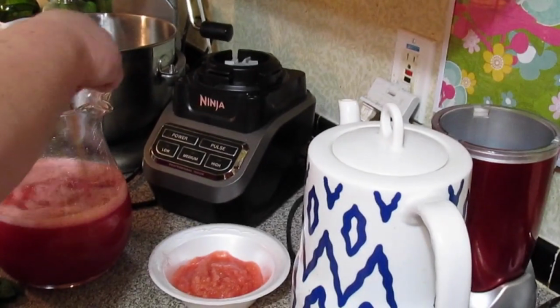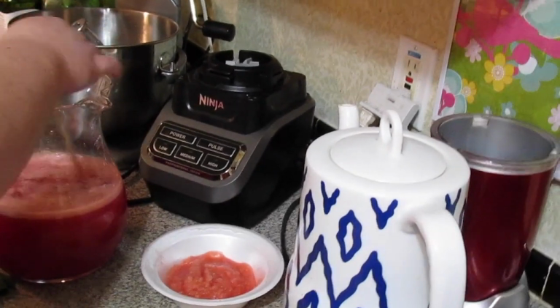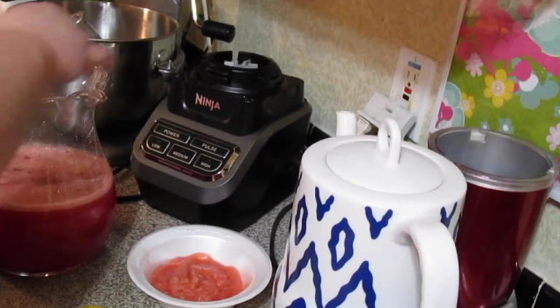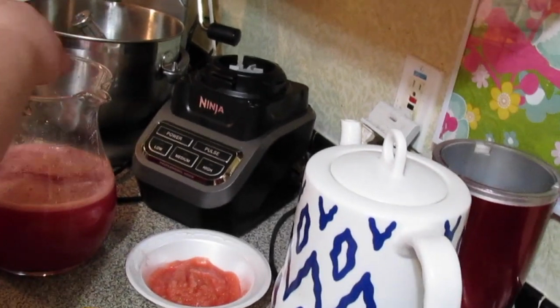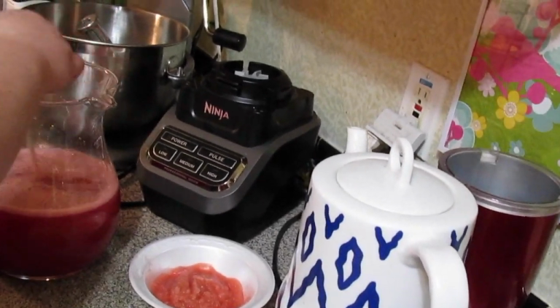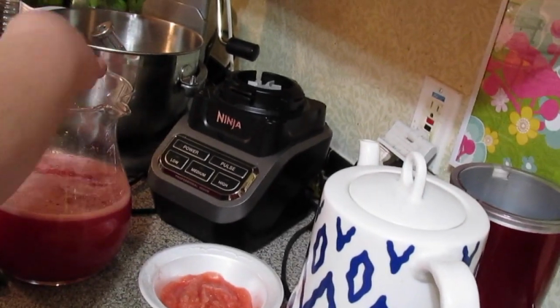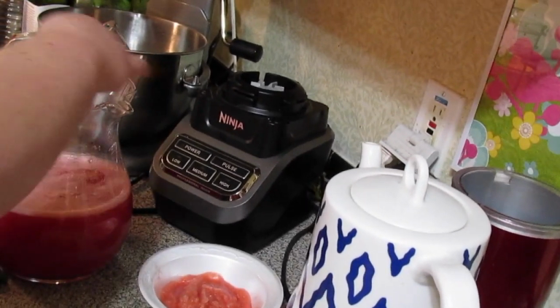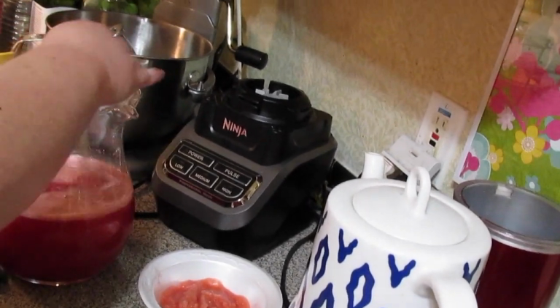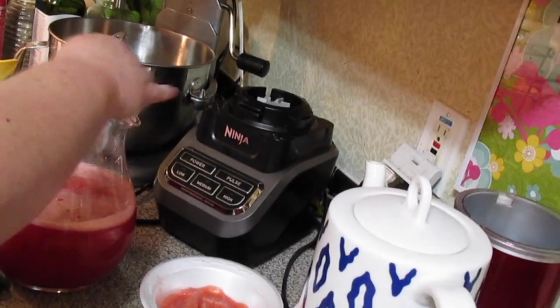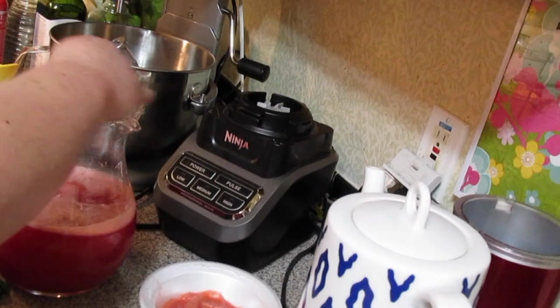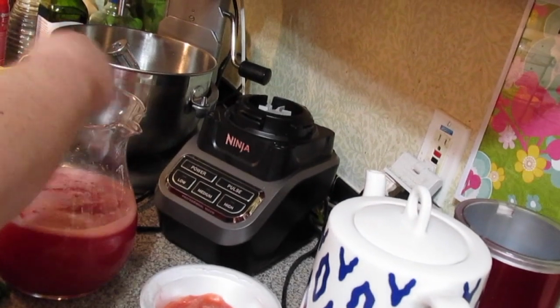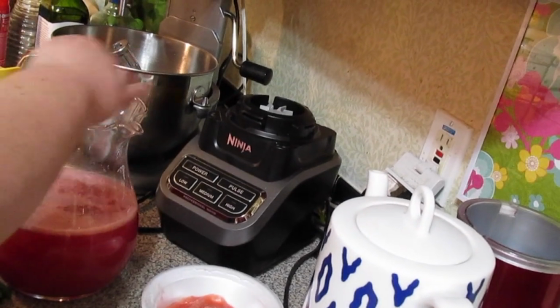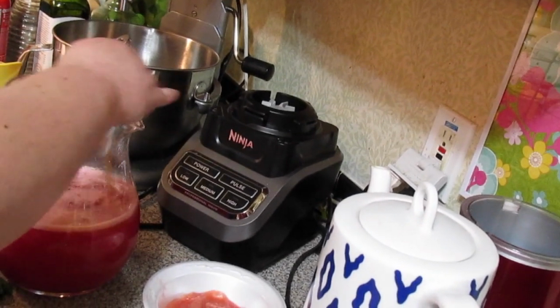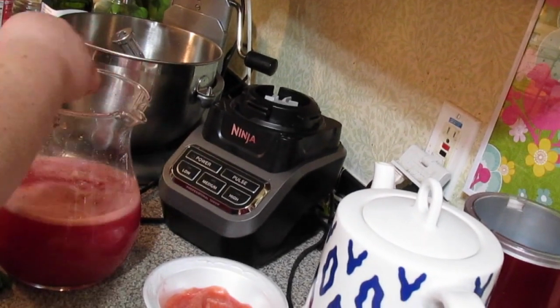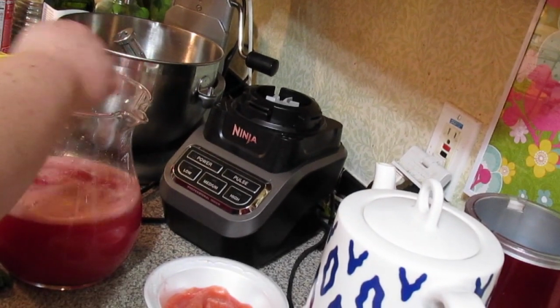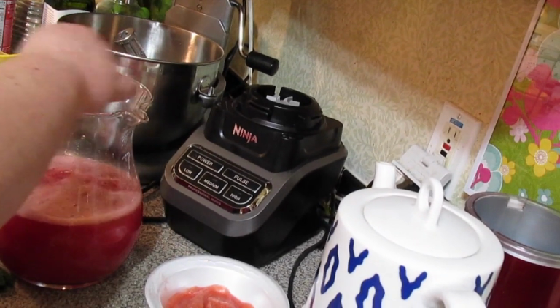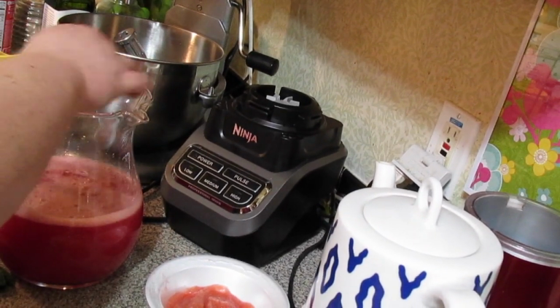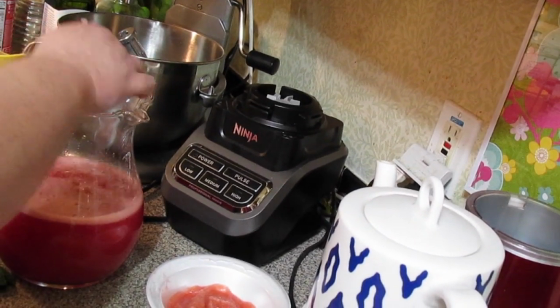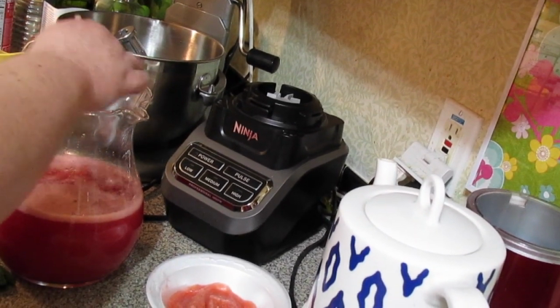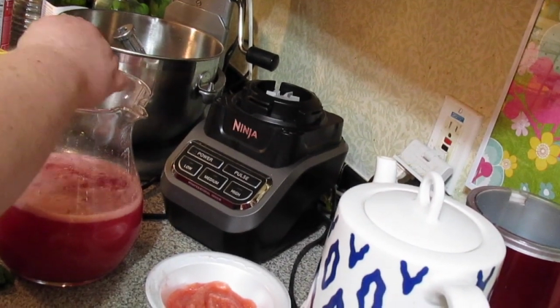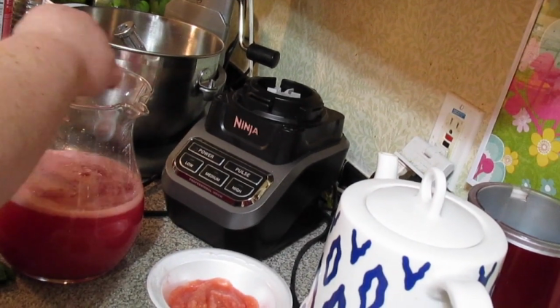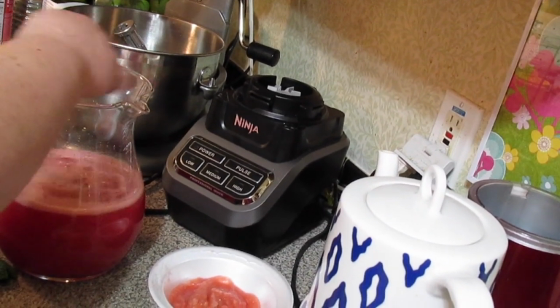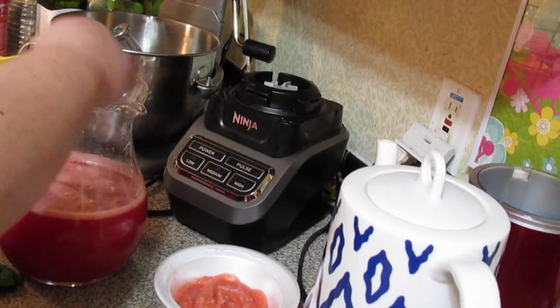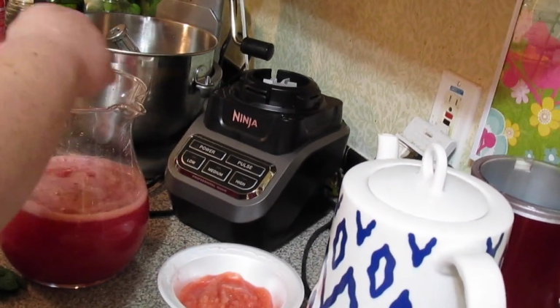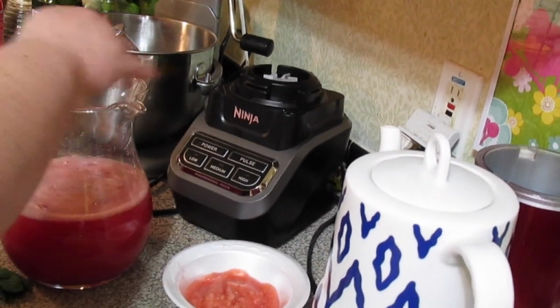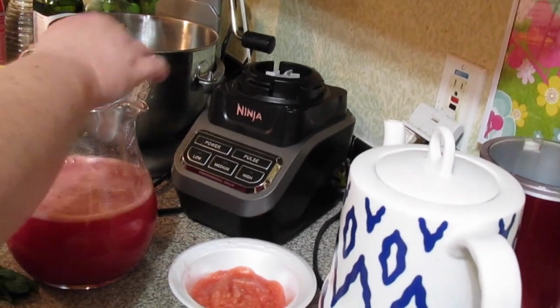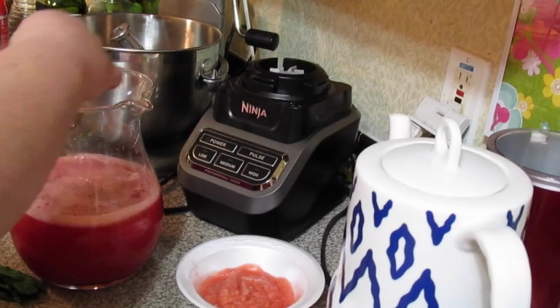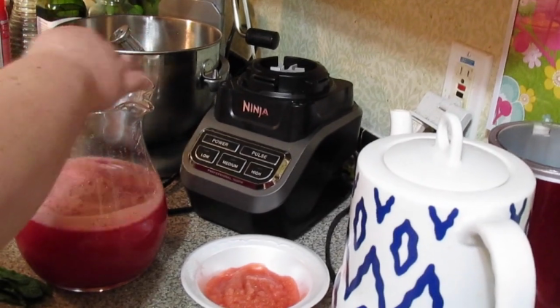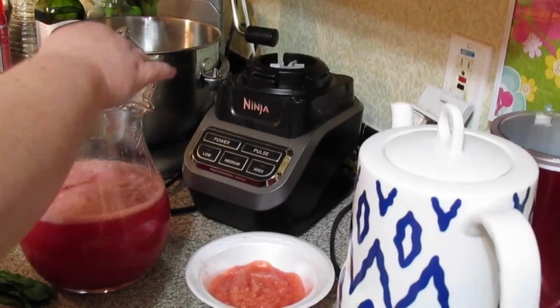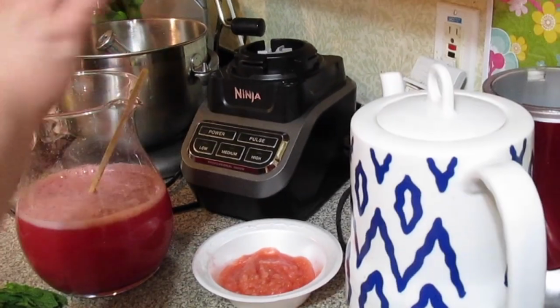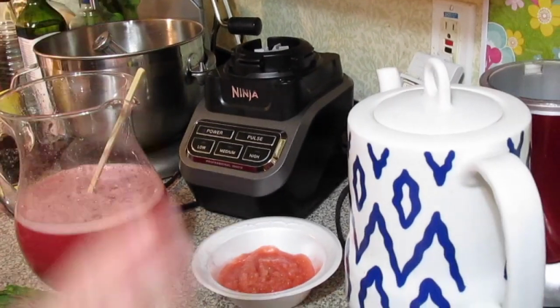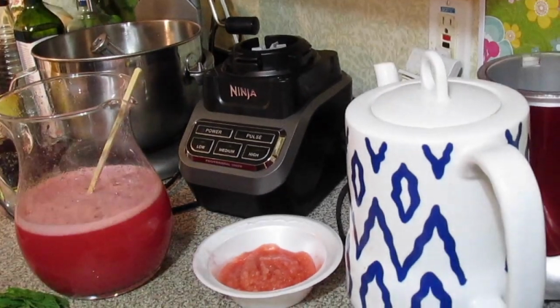You sweeten it to your taste. I put in a quarter cup of Splenda. You can use honey, regular sugar, agave, whatever sweetener you want to use — or just leave it out.